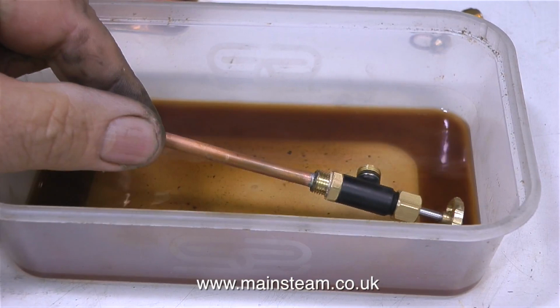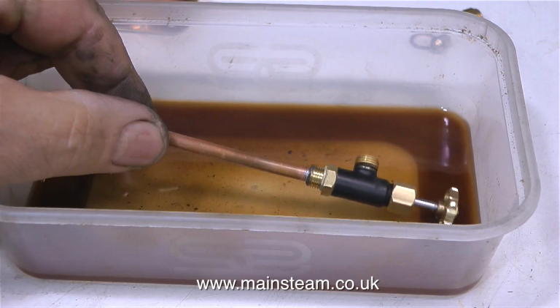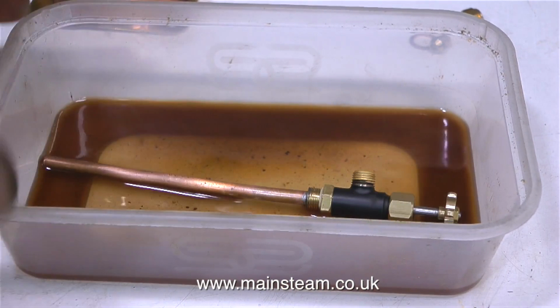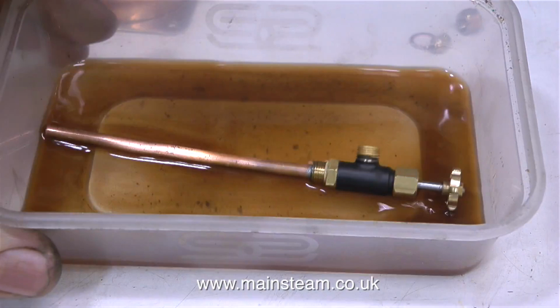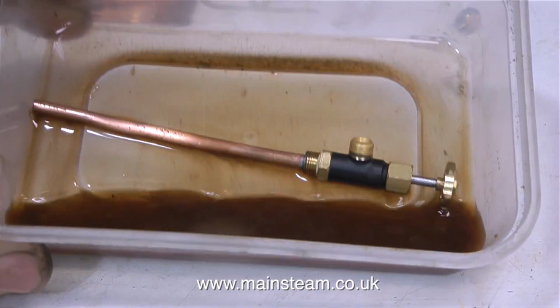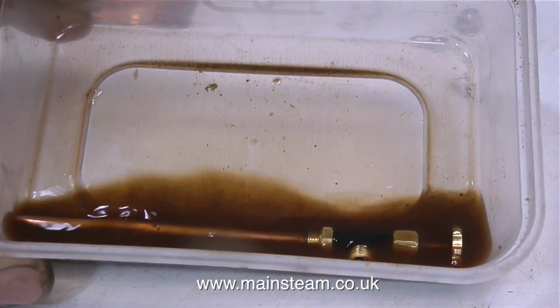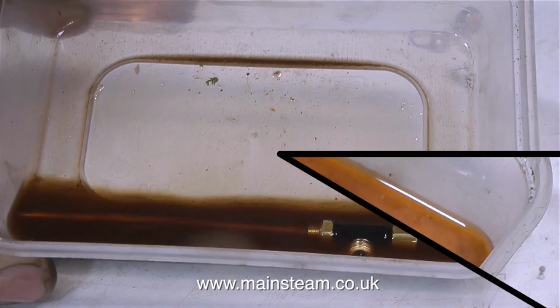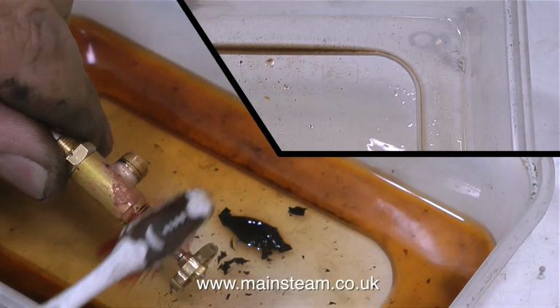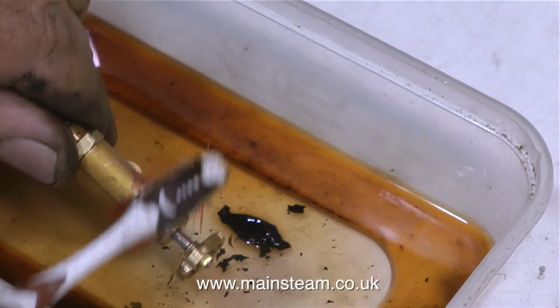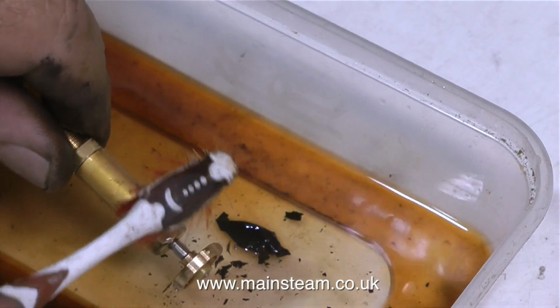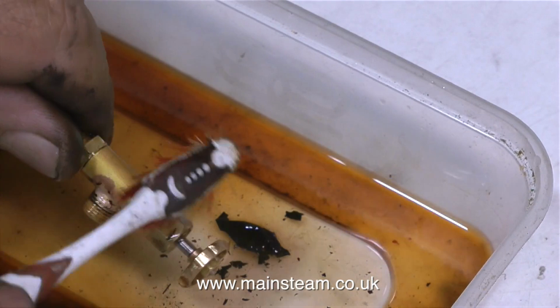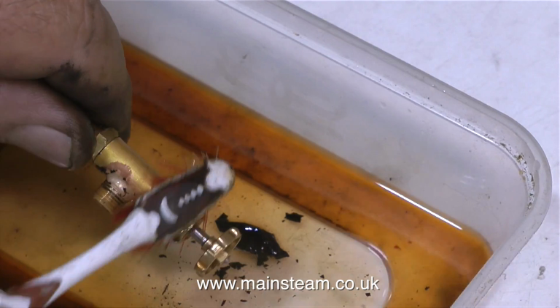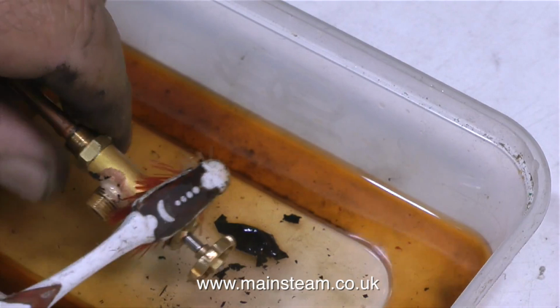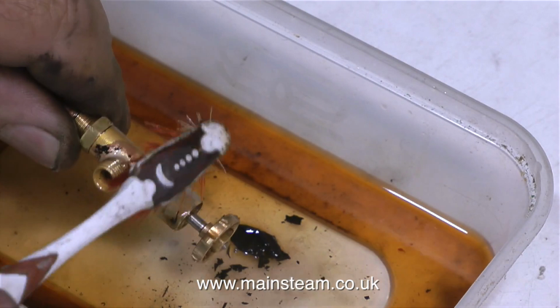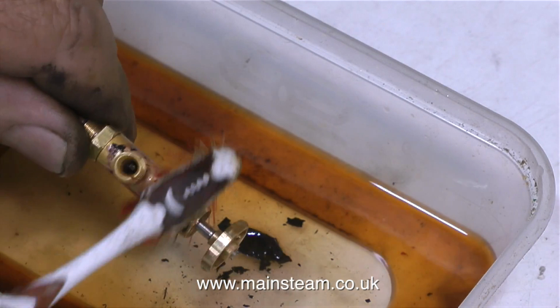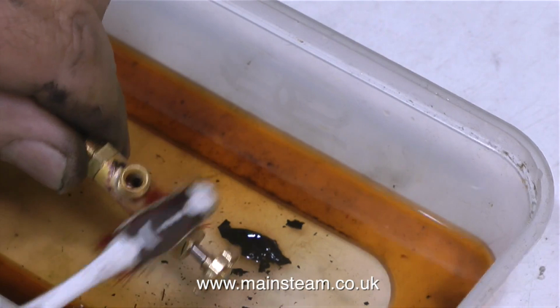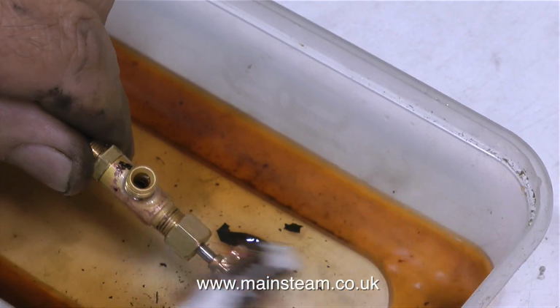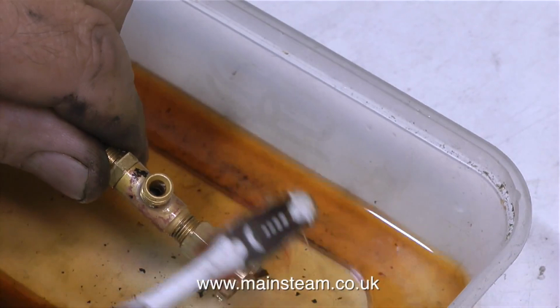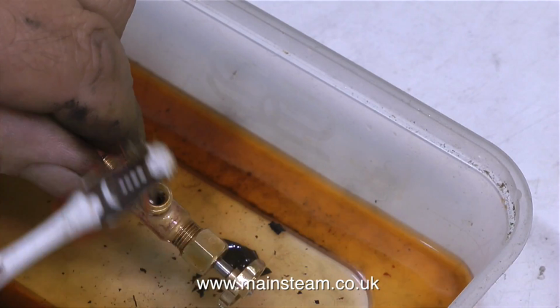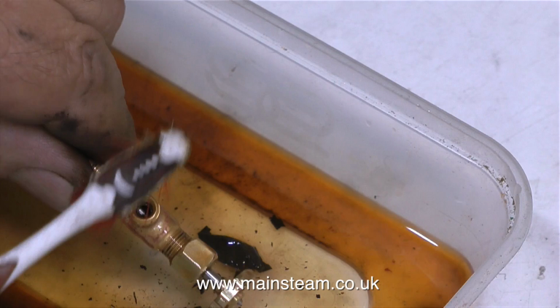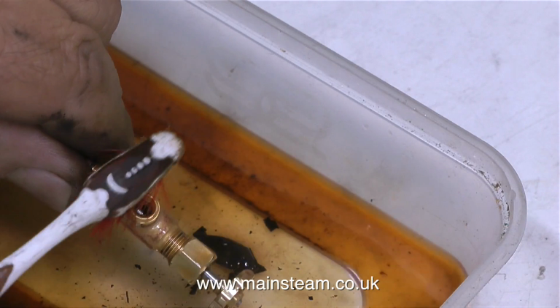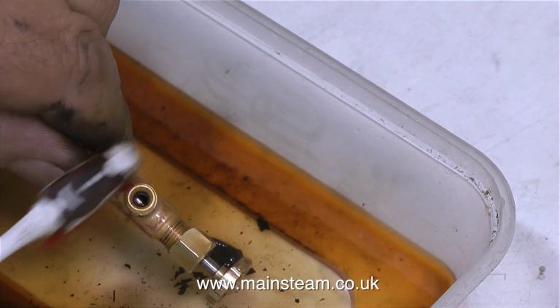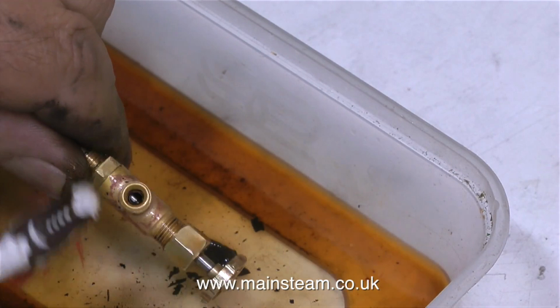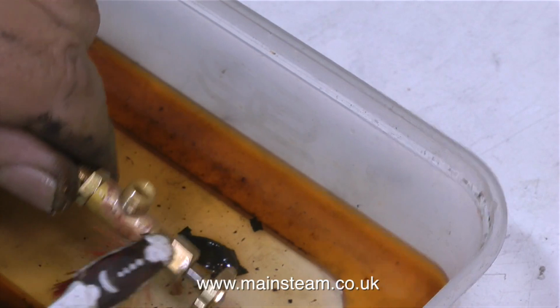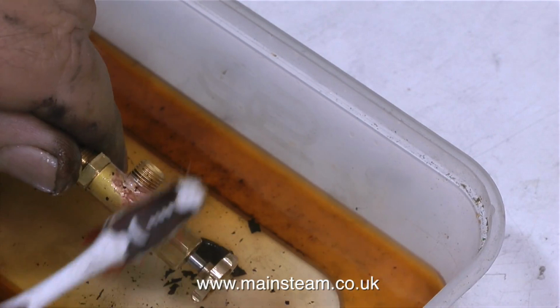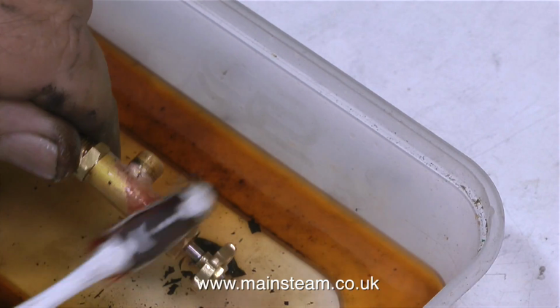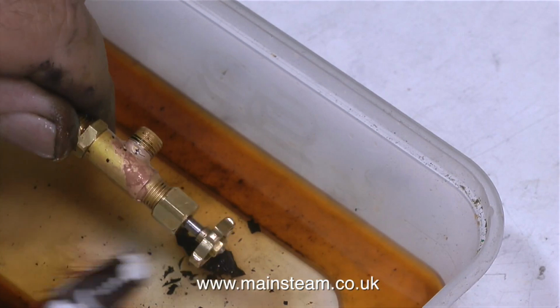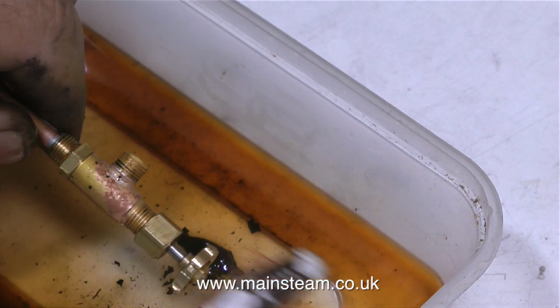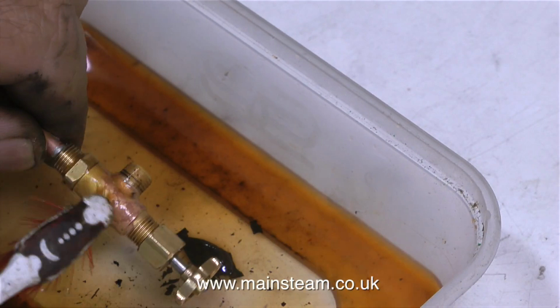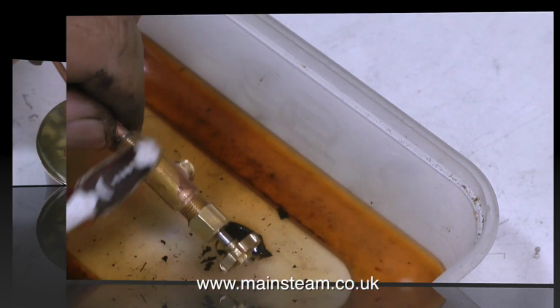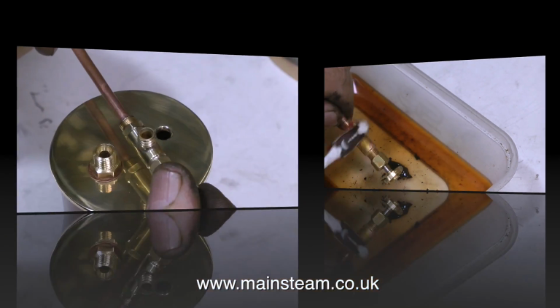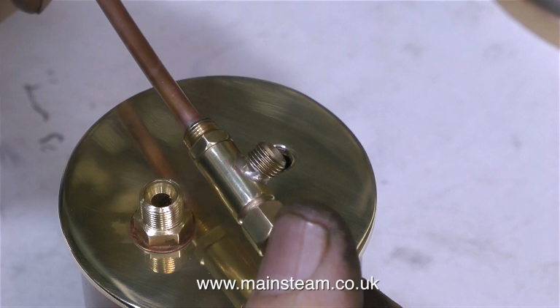And speaking of suitable receptacles — this is a plastic box with some cellulose thinners in it, and it's that color because it's old cellulose thinners. I do need to get some new. Just for the record, cellulose thinners is known as lacquer thinners in the USA.